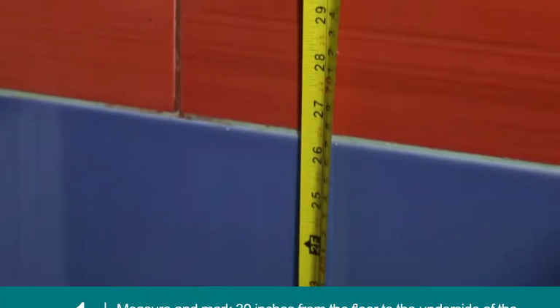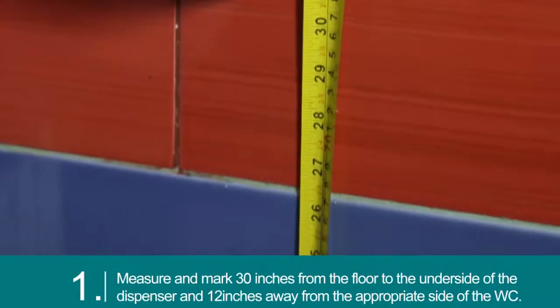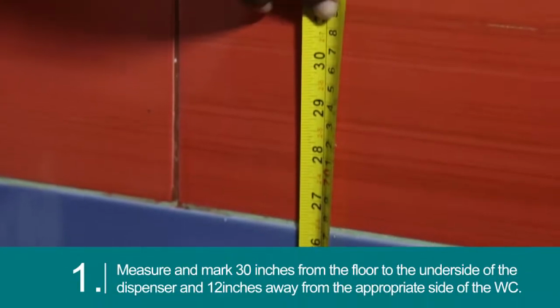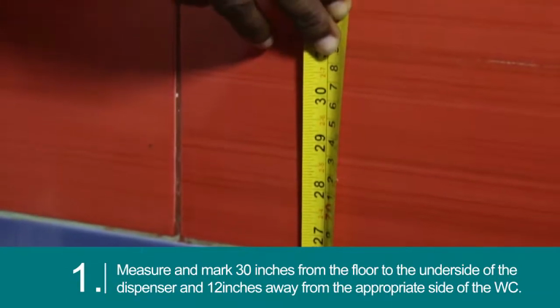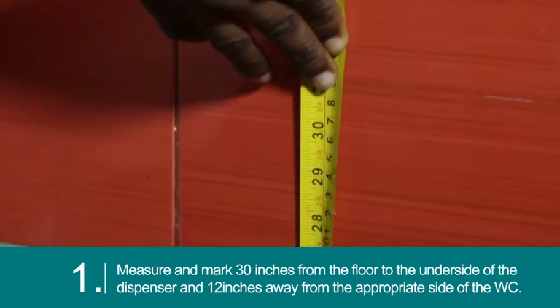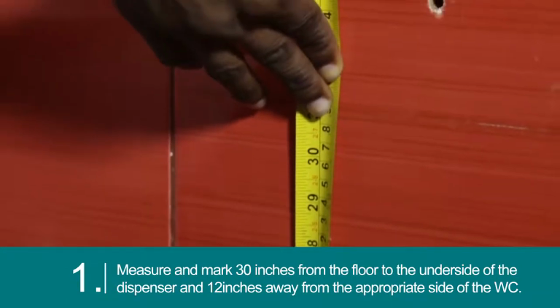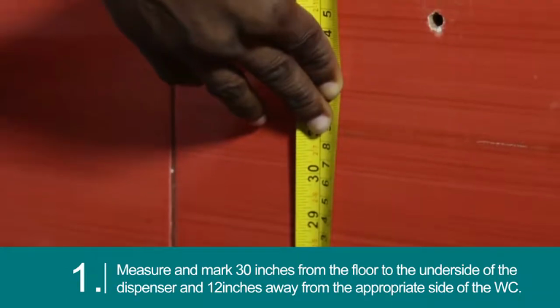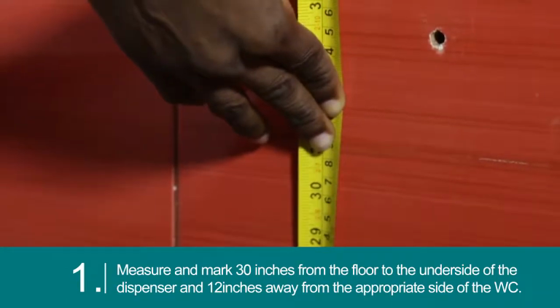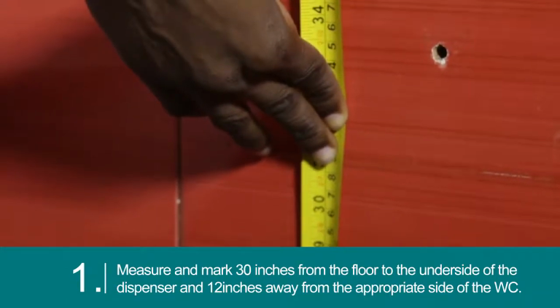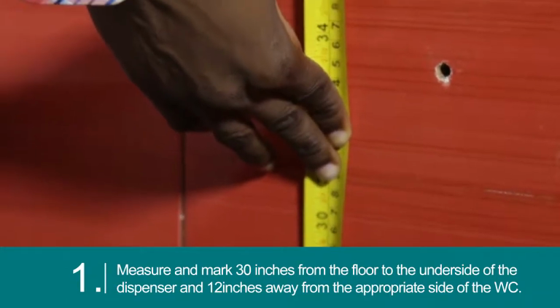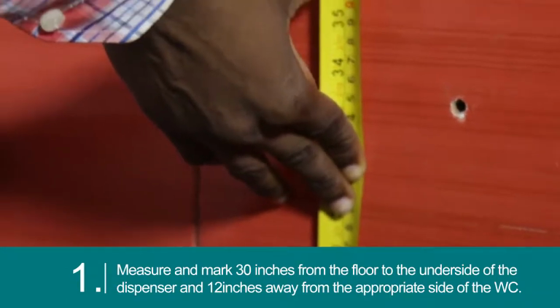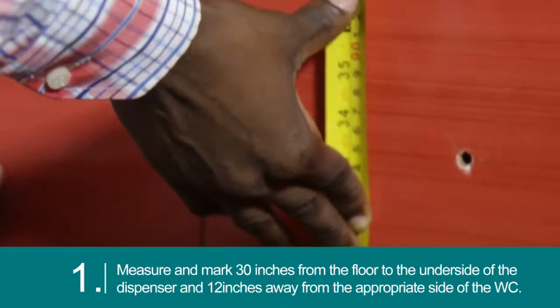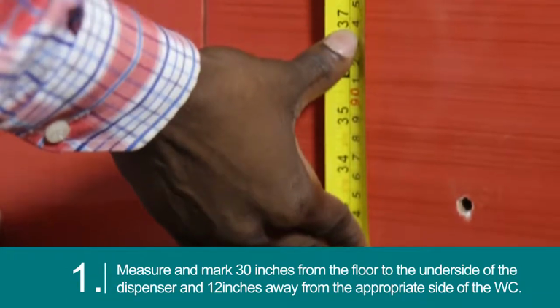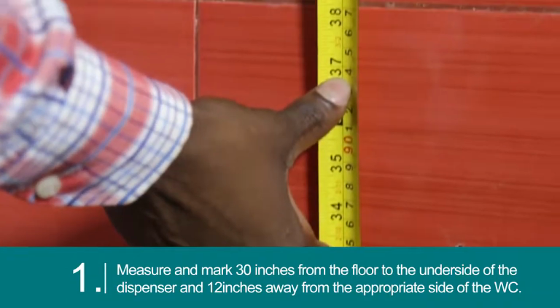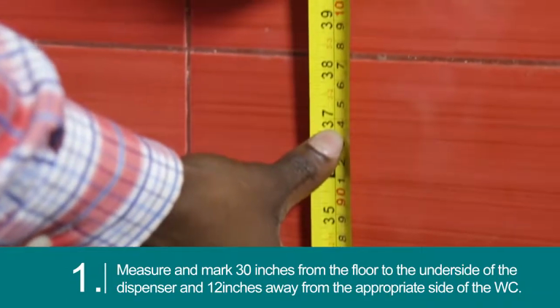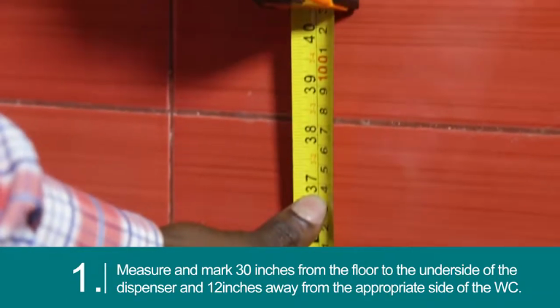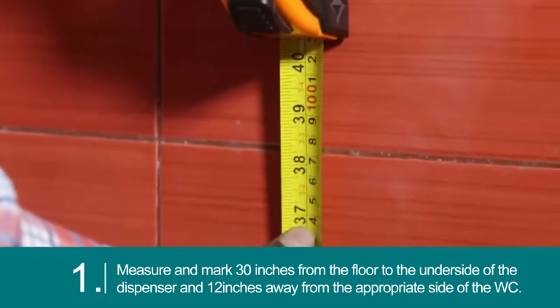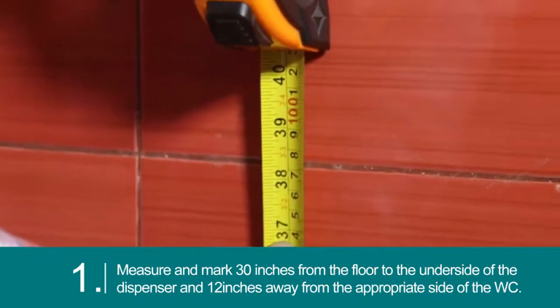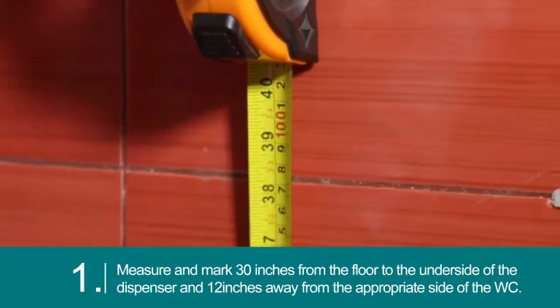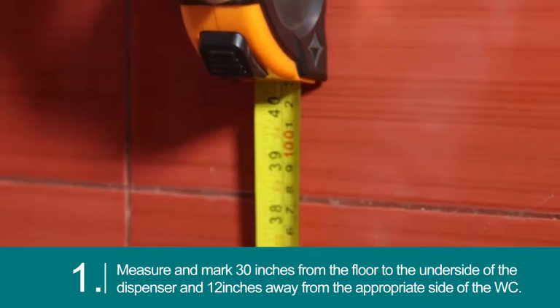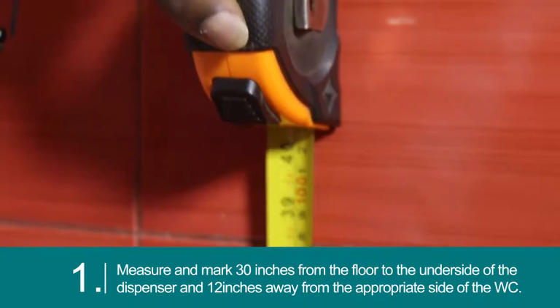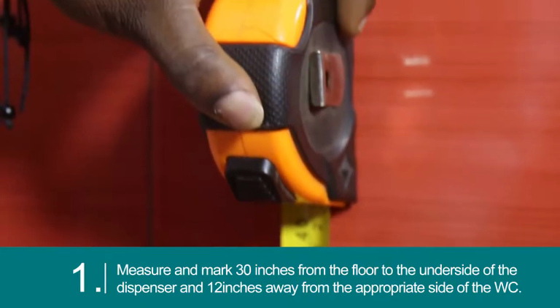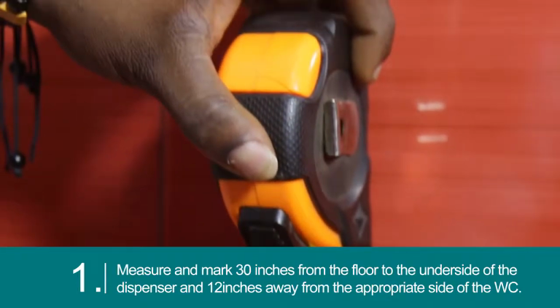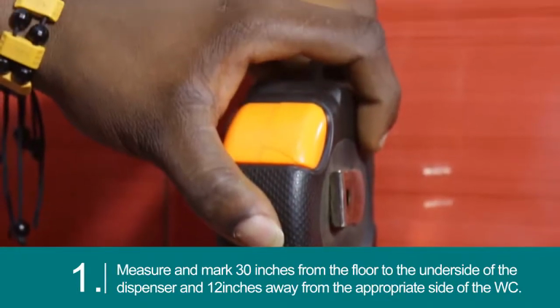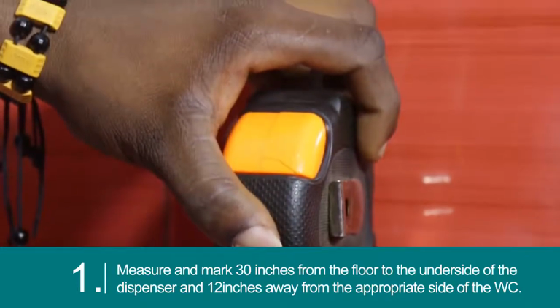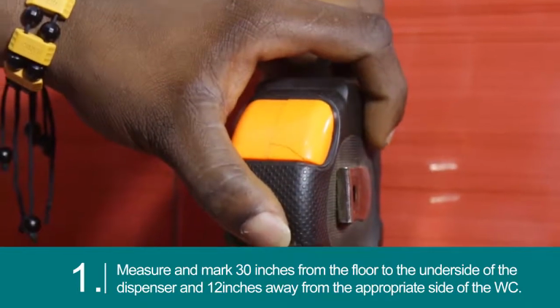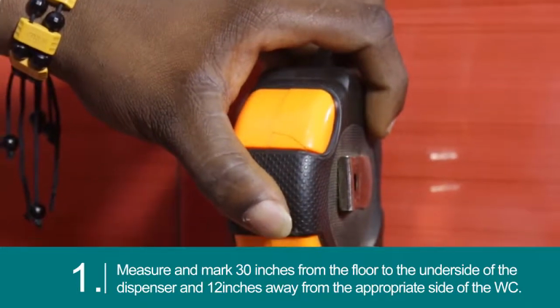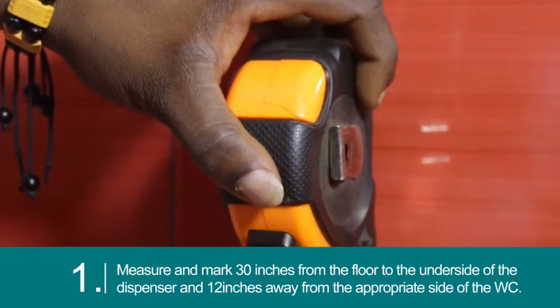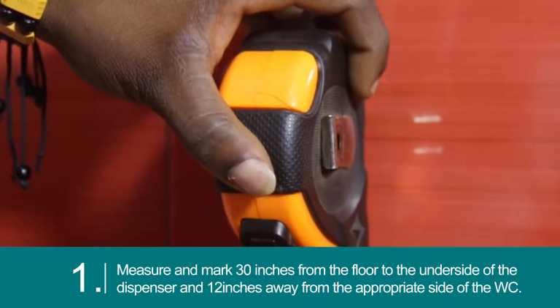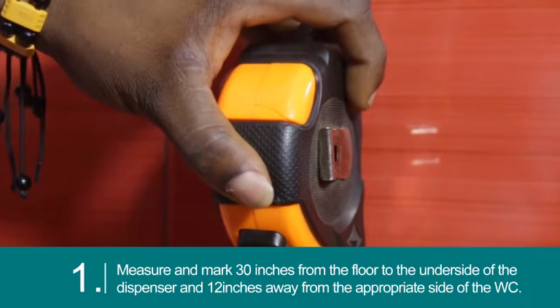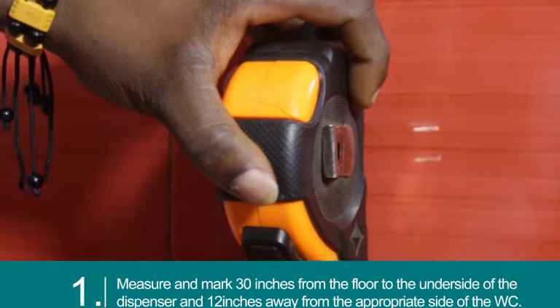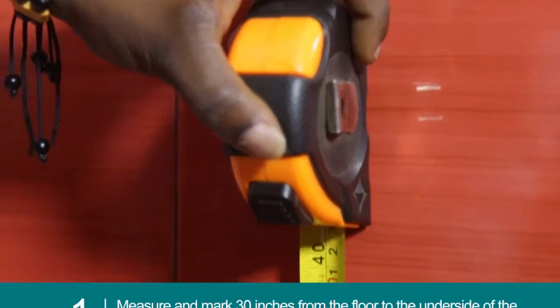Measure and mark 30 inches from the floor to the underside of the dispenser and 12 inches away from the appropriate side of the WC.